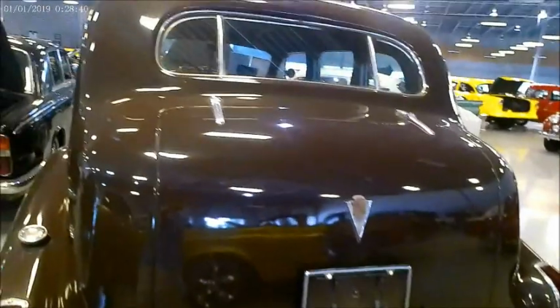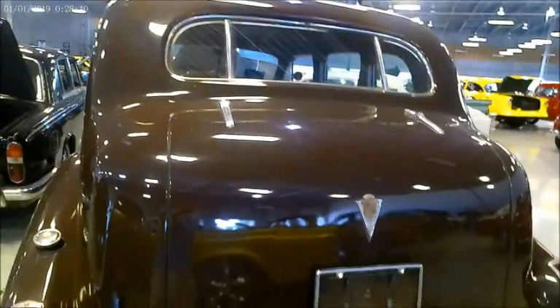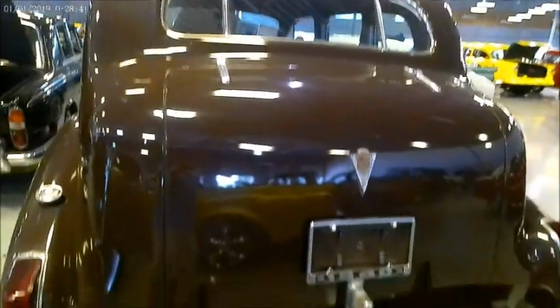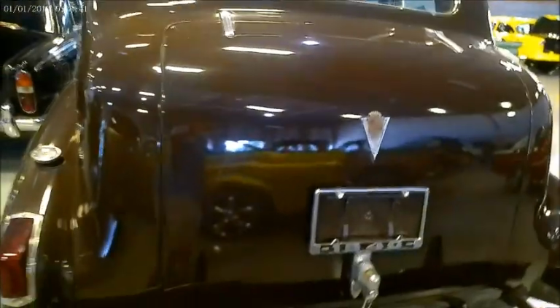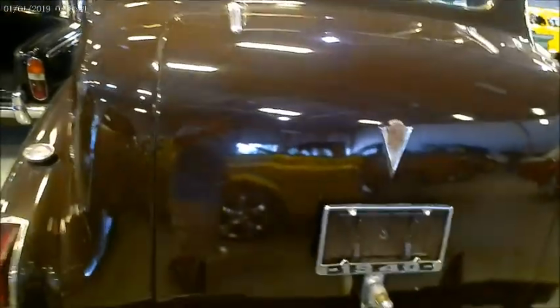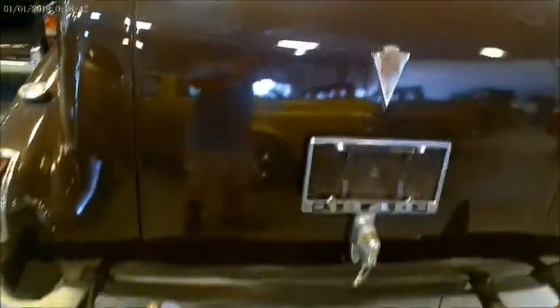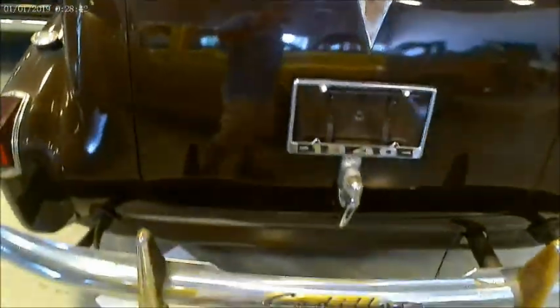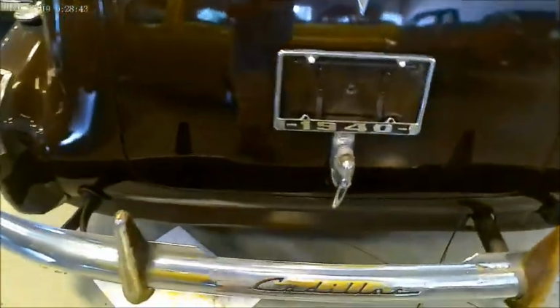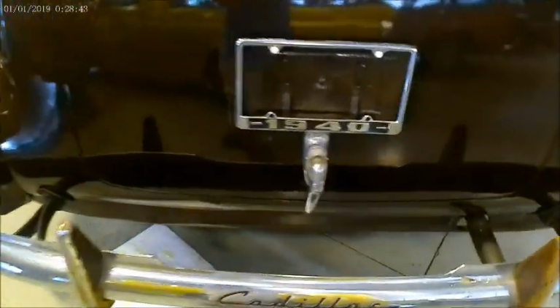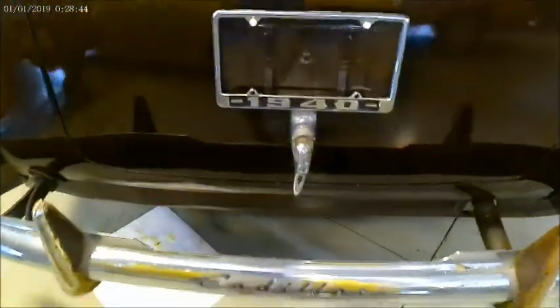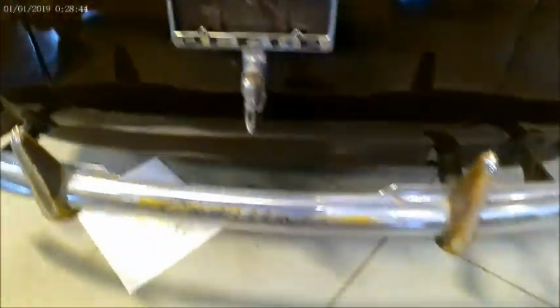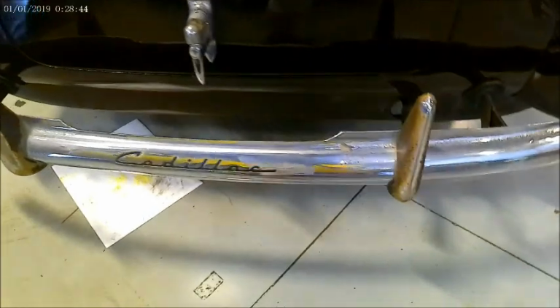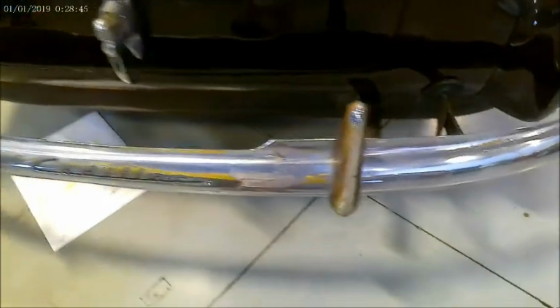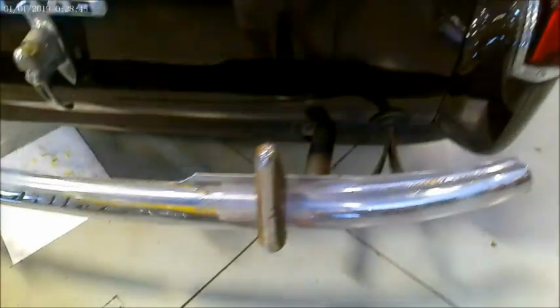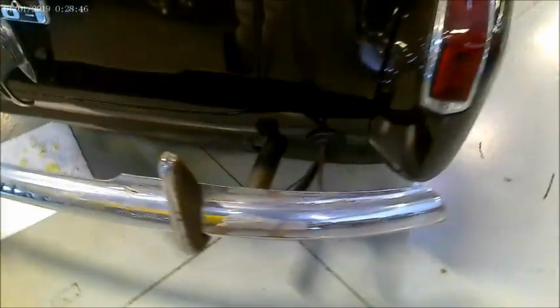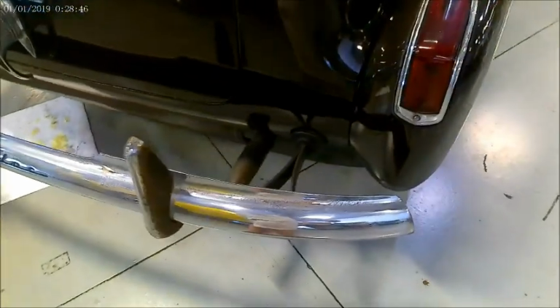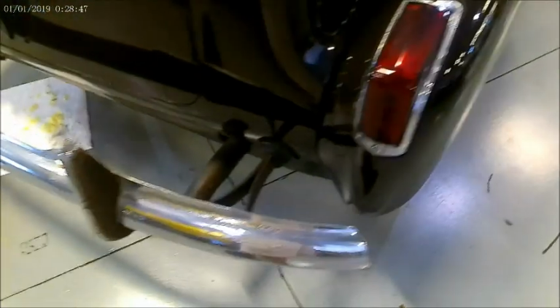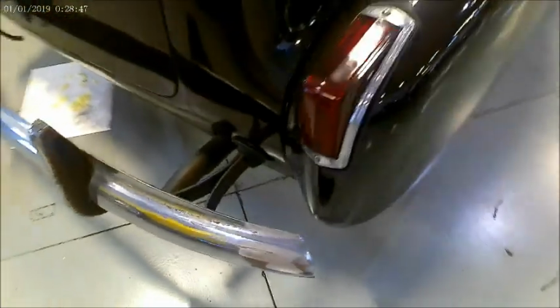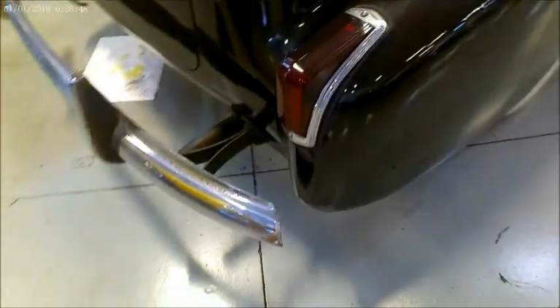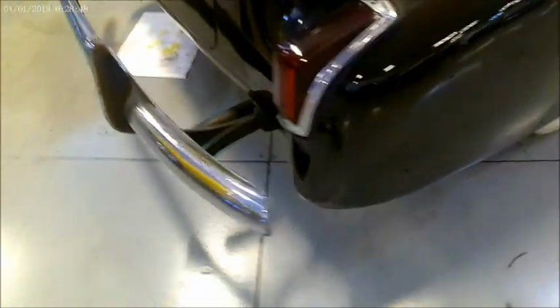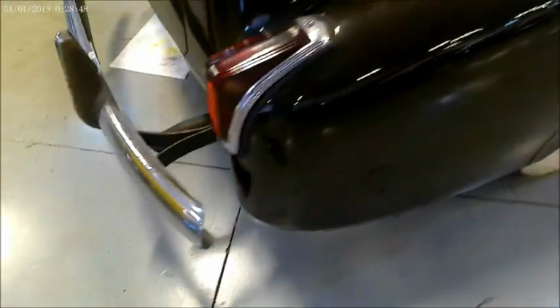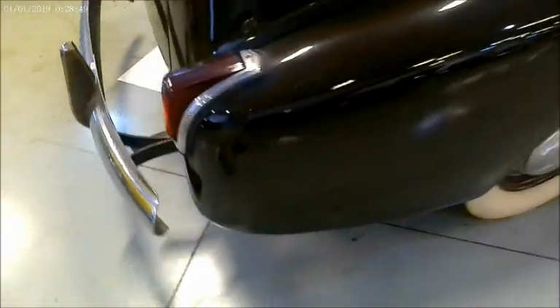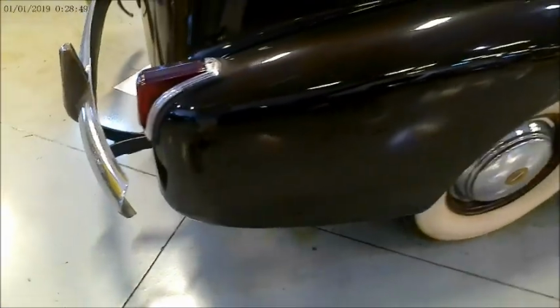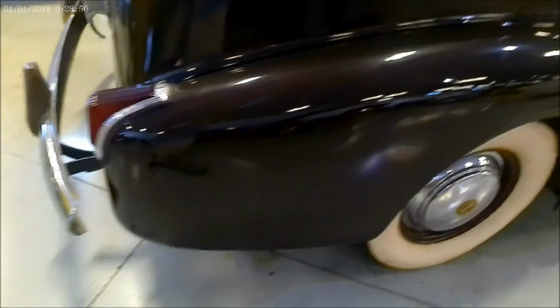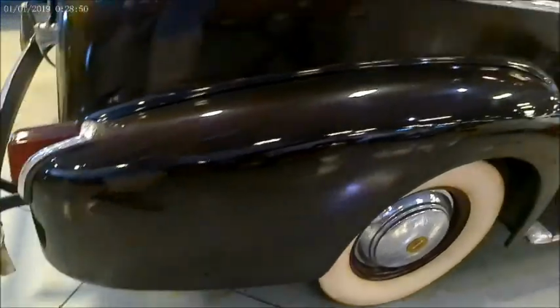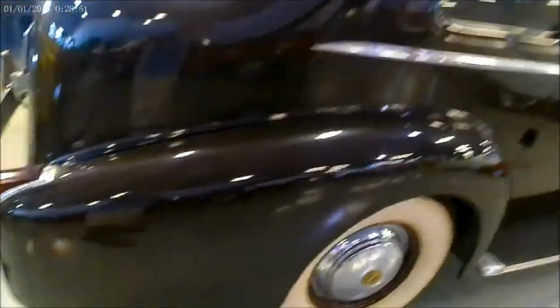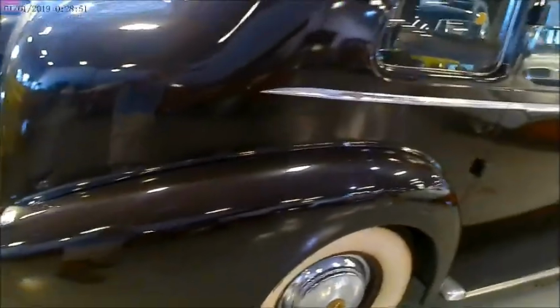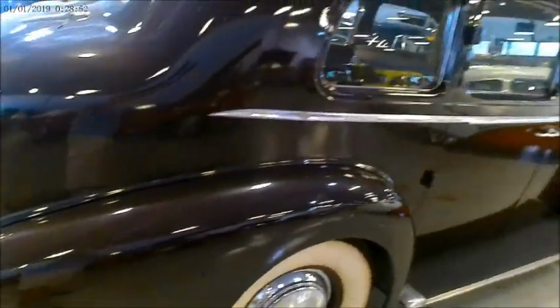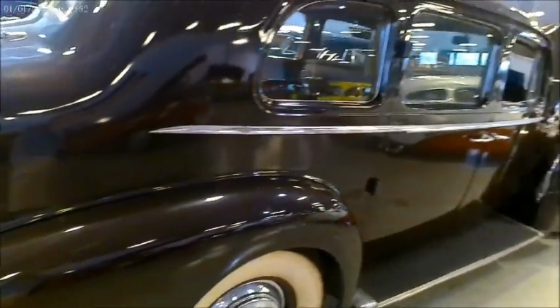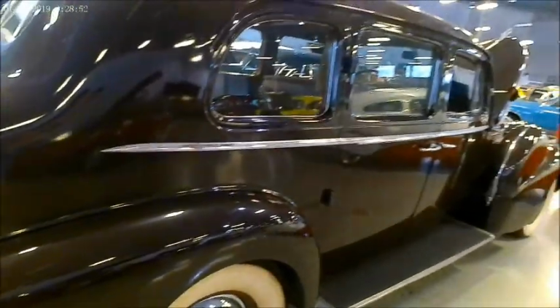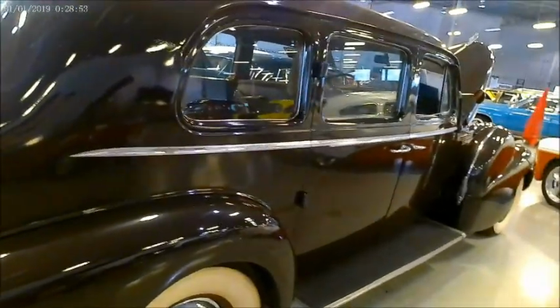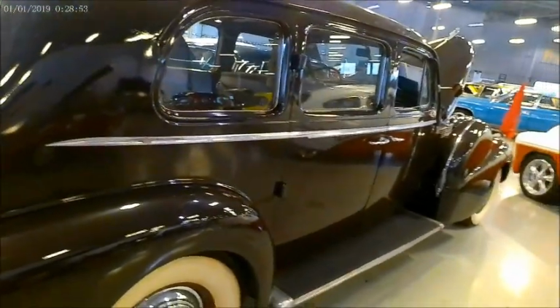As you see, the bumper guards need chroming. But the car looks good generally. It's at Gateway Classics in Orlando. It's for sale — I'll give you a link so you can look at their description of the car.